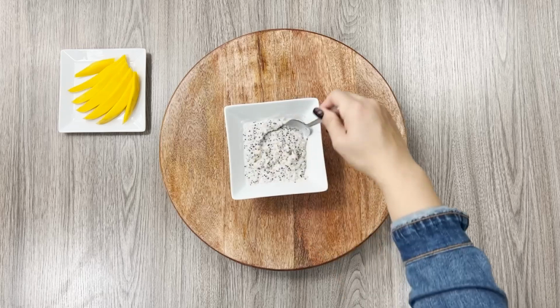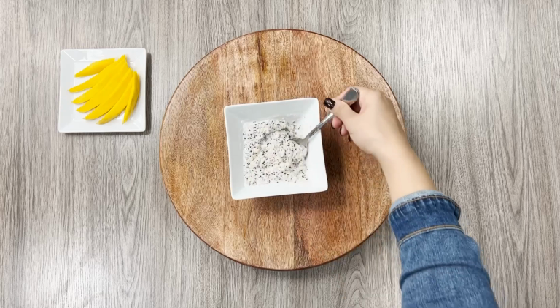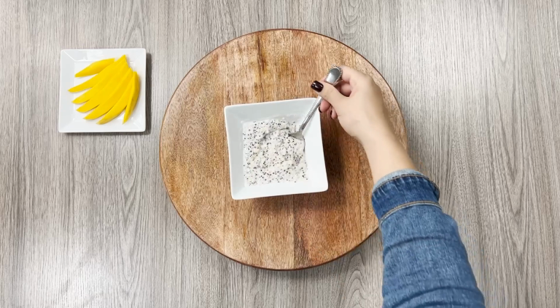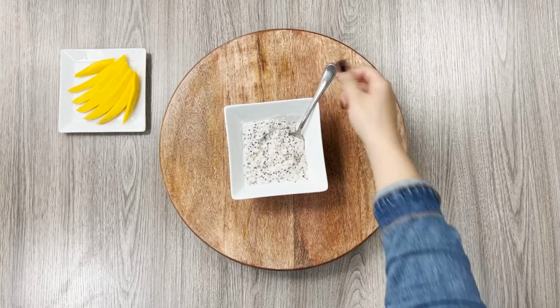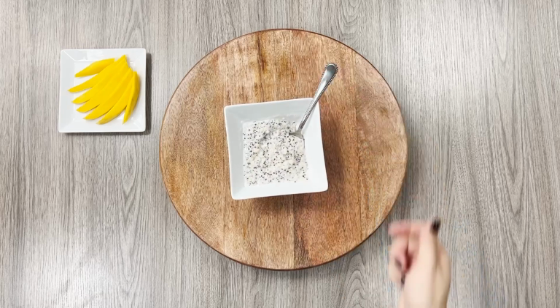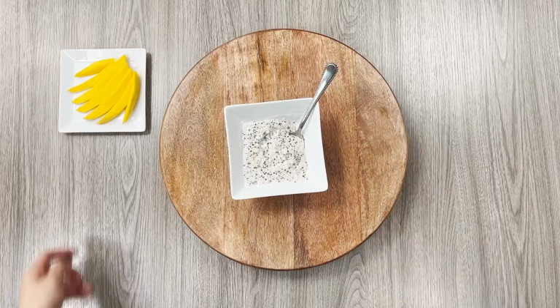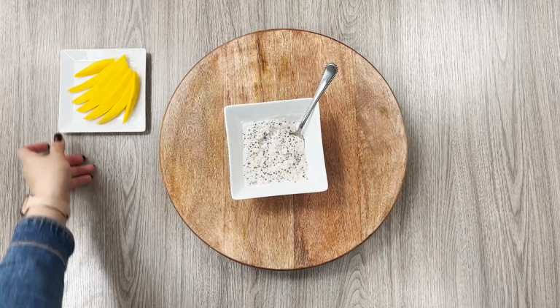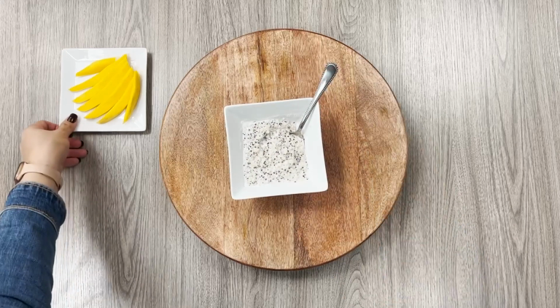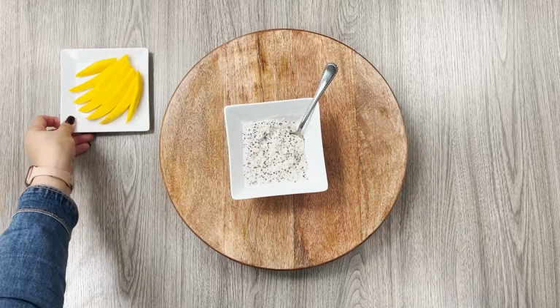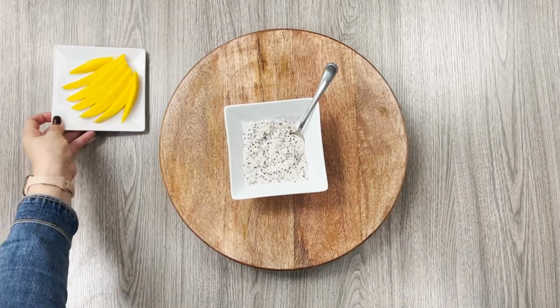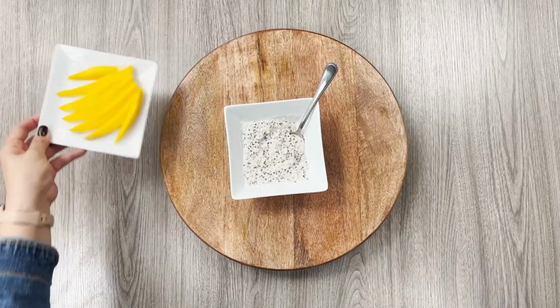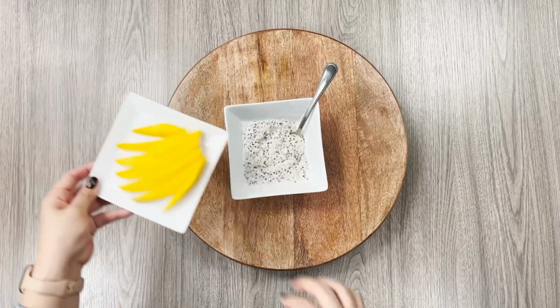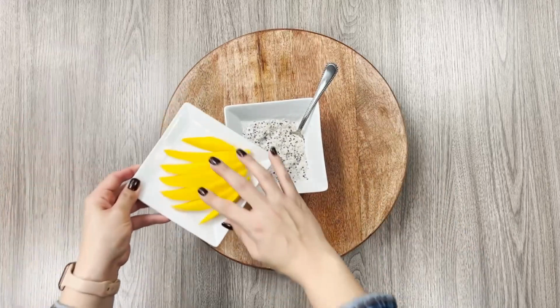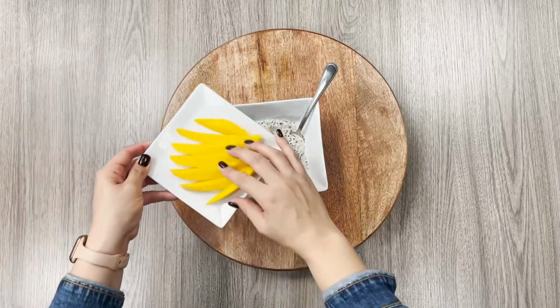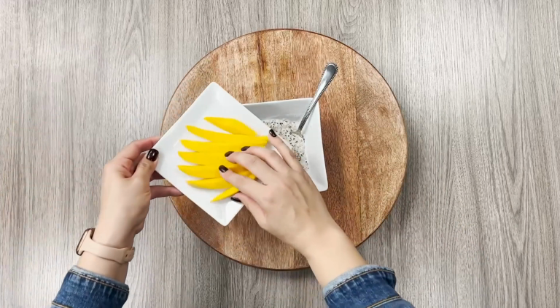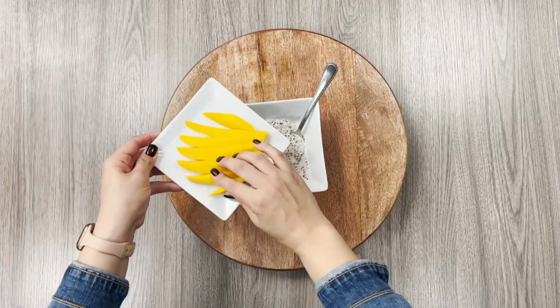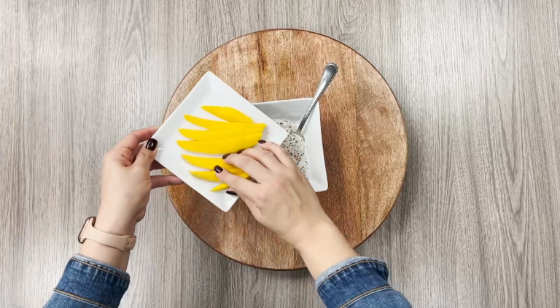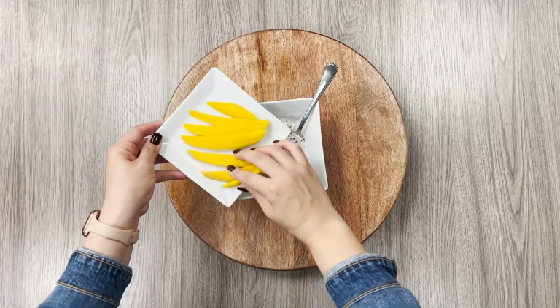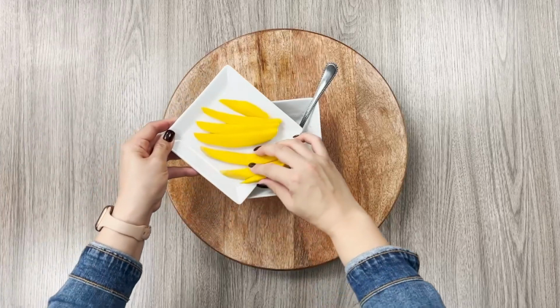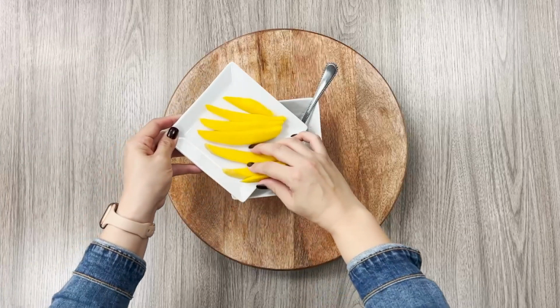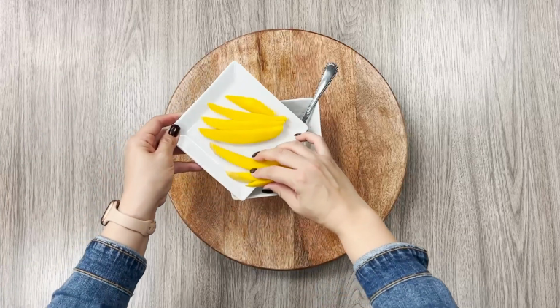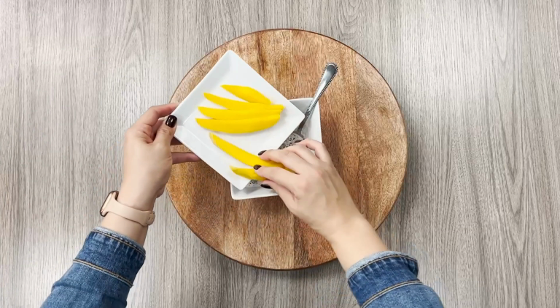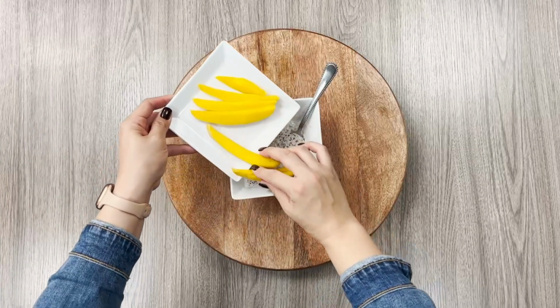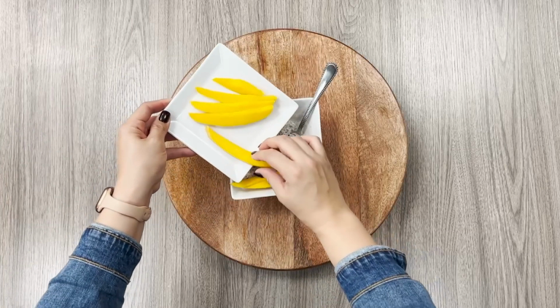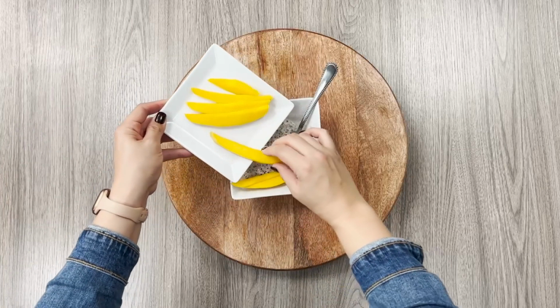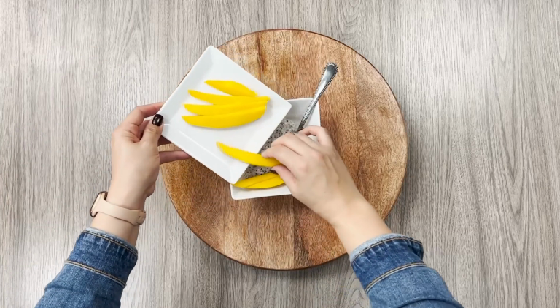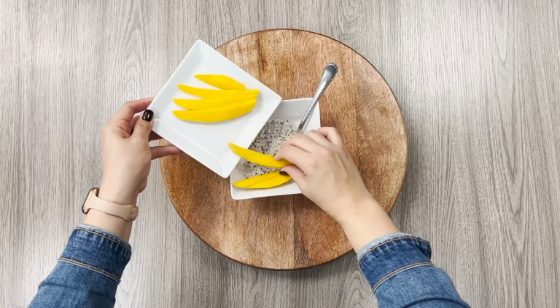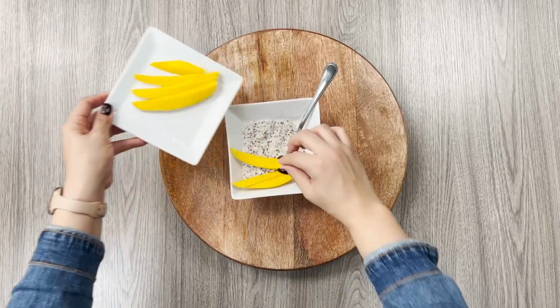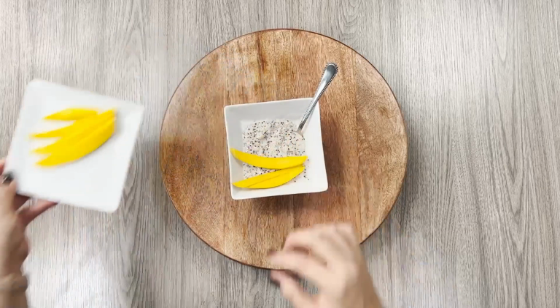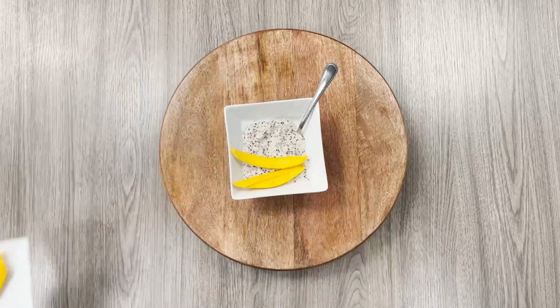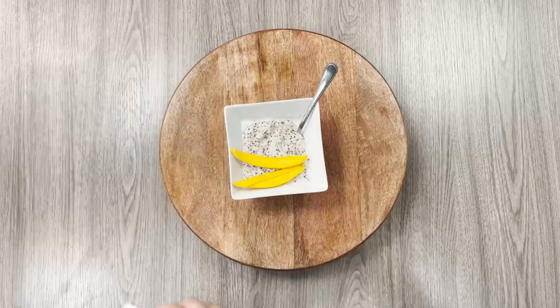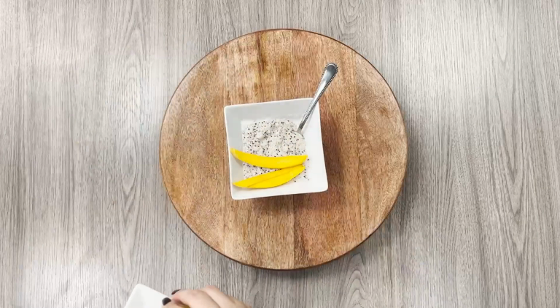Add your warm, creamy quinoa to a bowl, finish off with fresh mango slices on top, and enjoy this delicious, protein-packed dessert with your nana today.